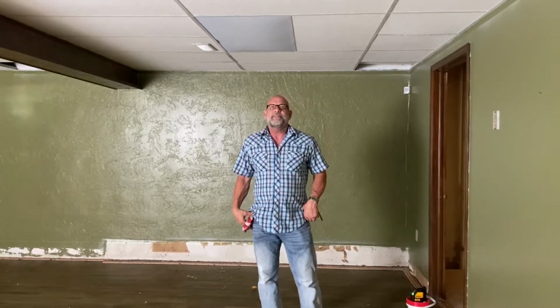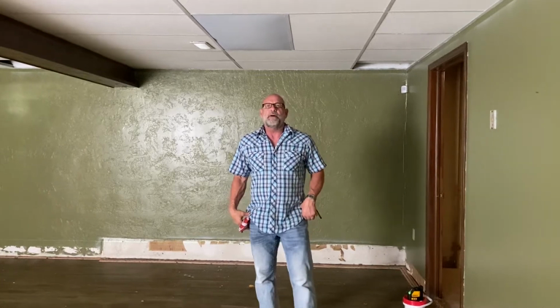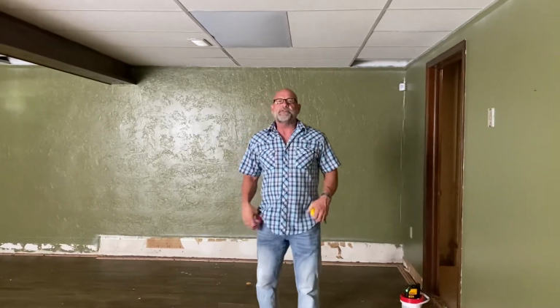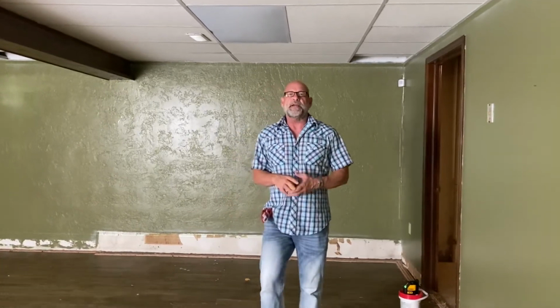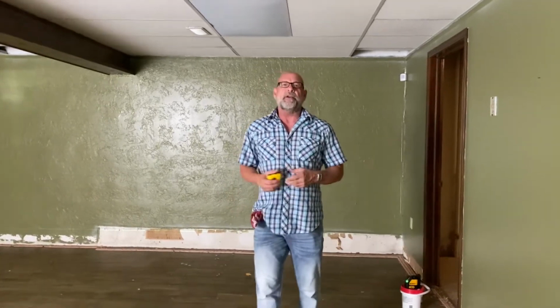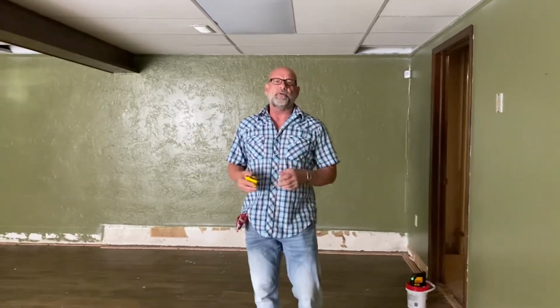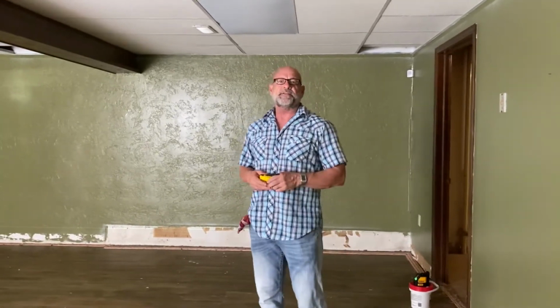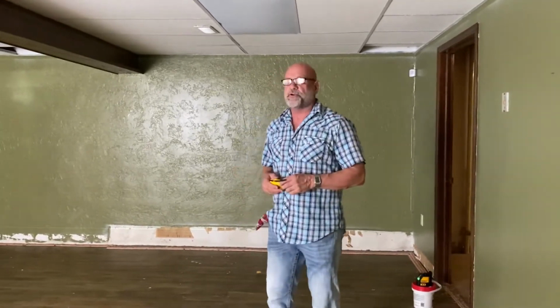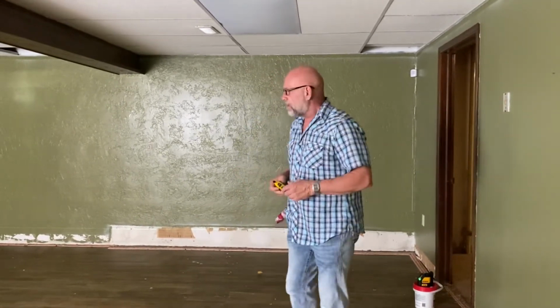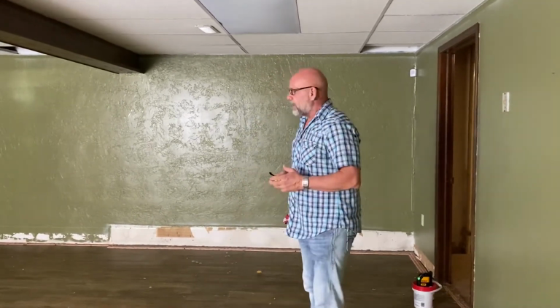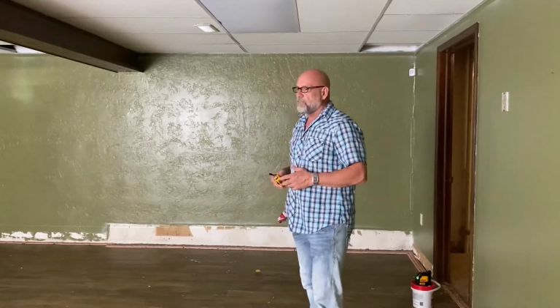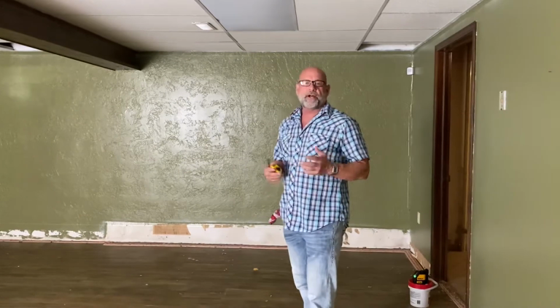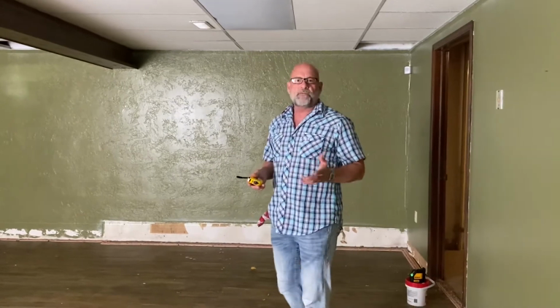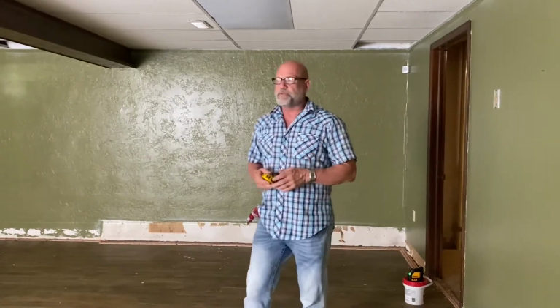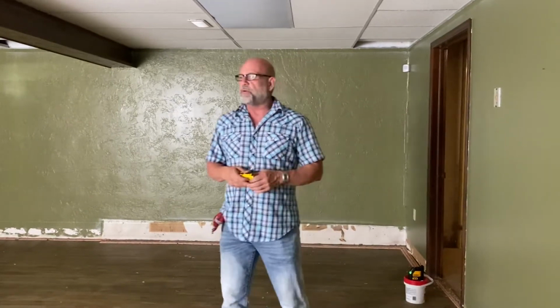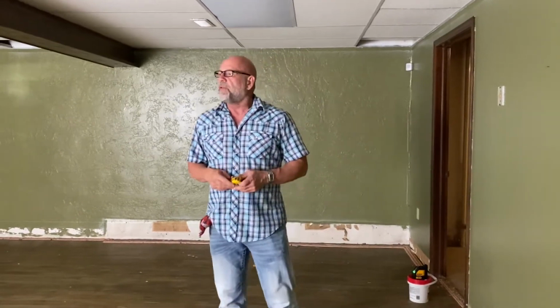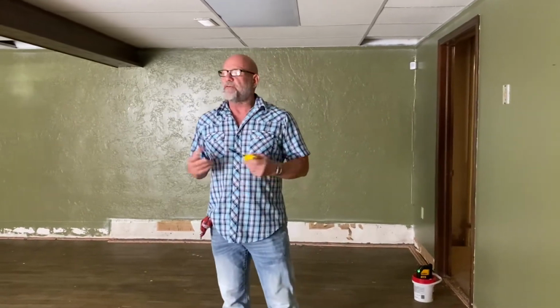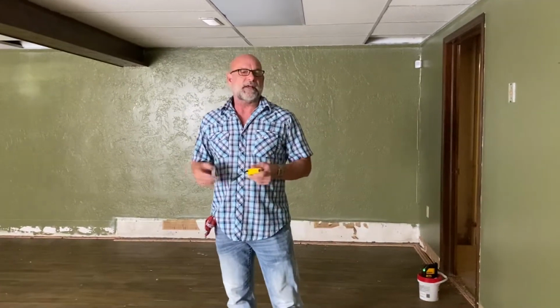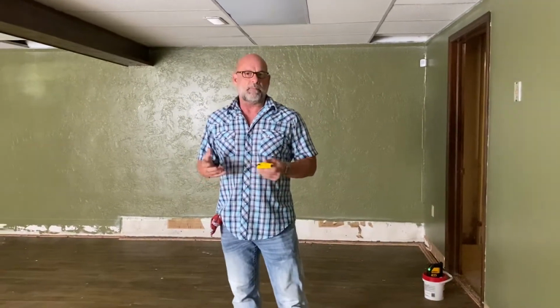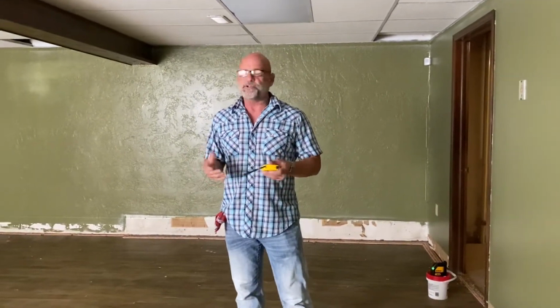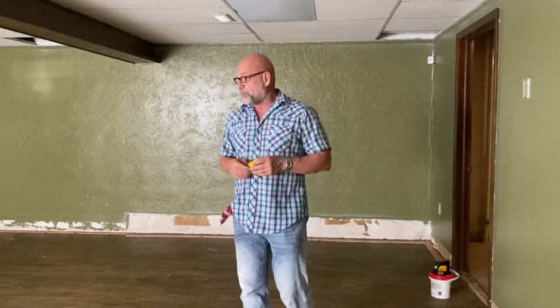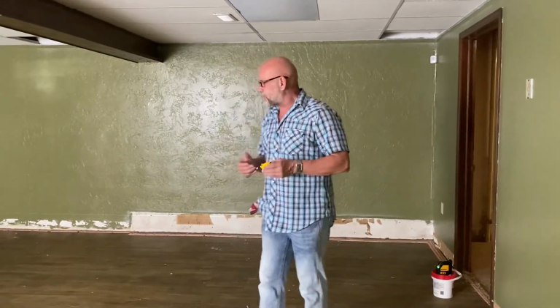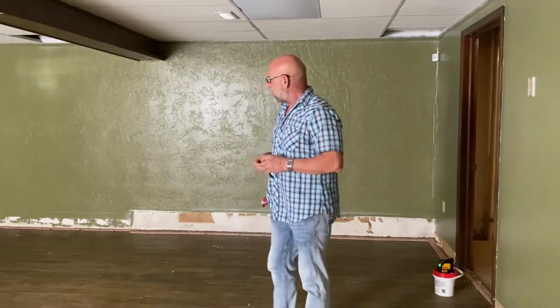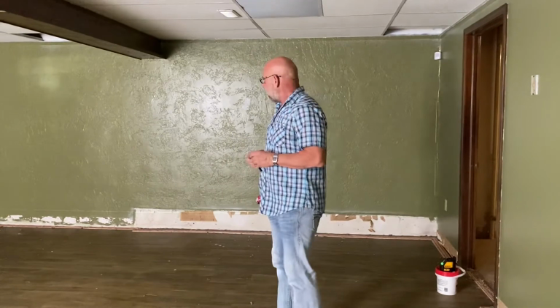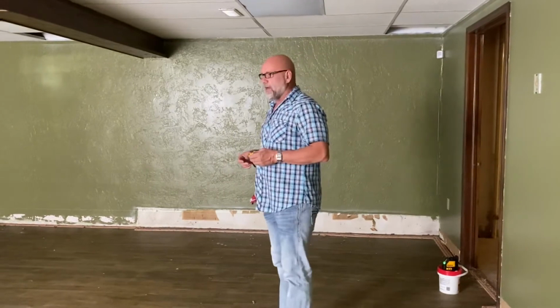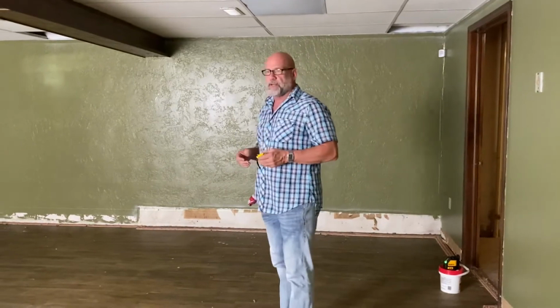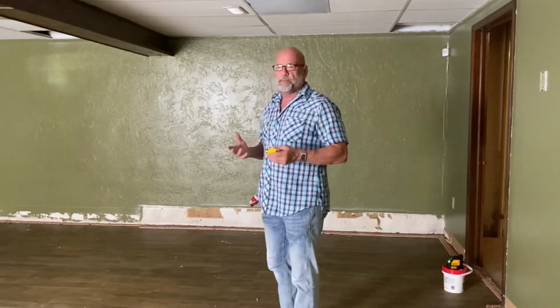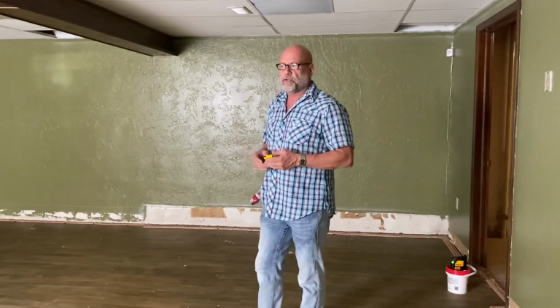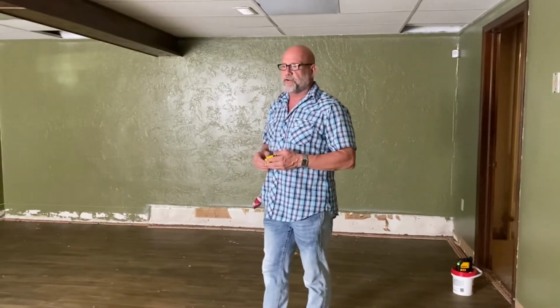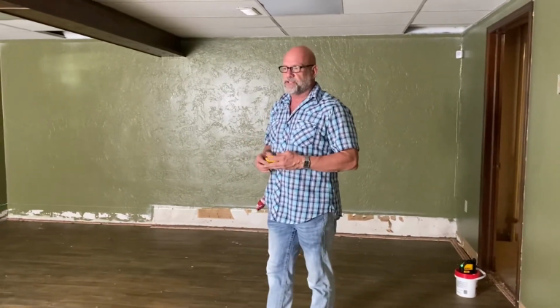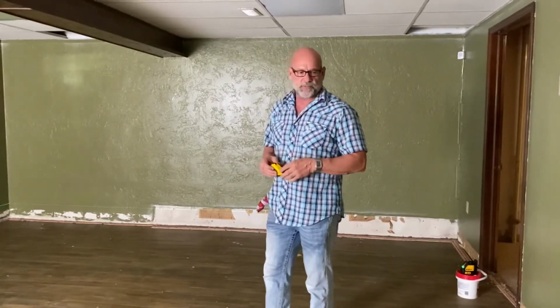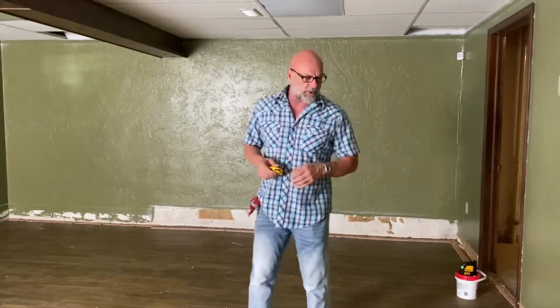Hey everybody, this is Jim King. I'm out here in Odessa, Missouri. We got a call from some people that live out of state that purchased this home and they wanted me to come look at the foundation, which is what I'm doing.